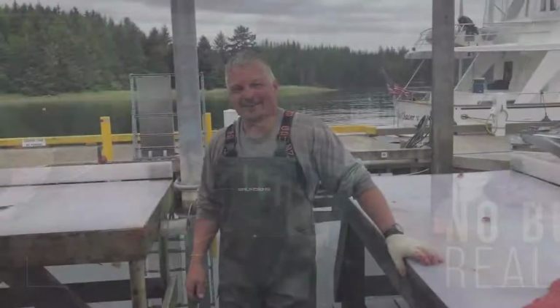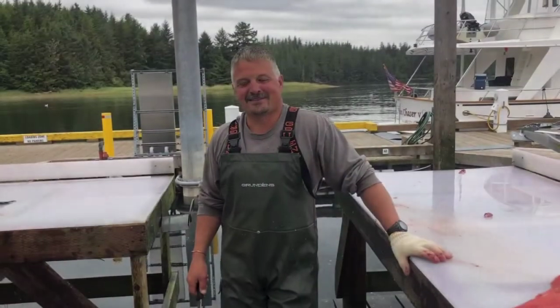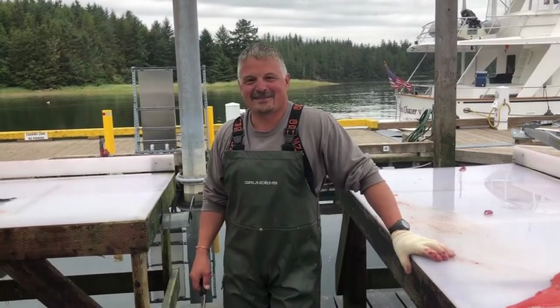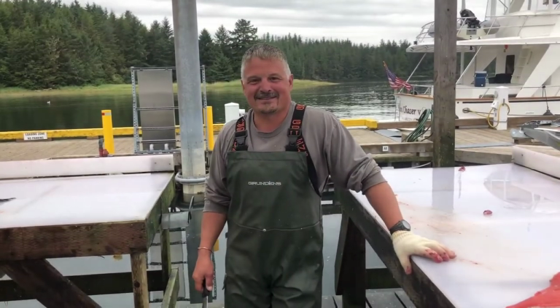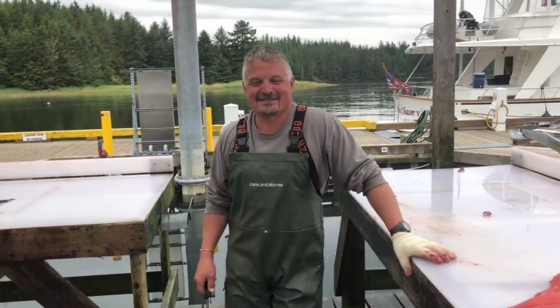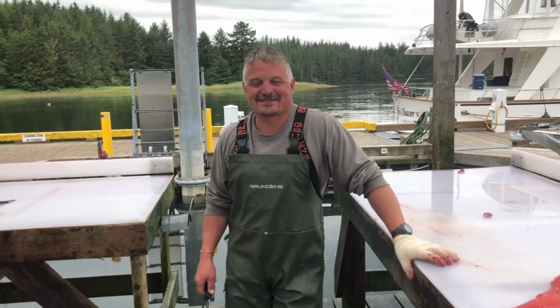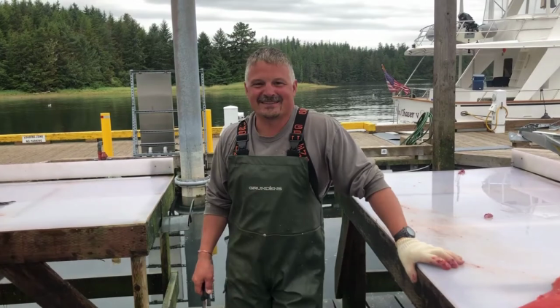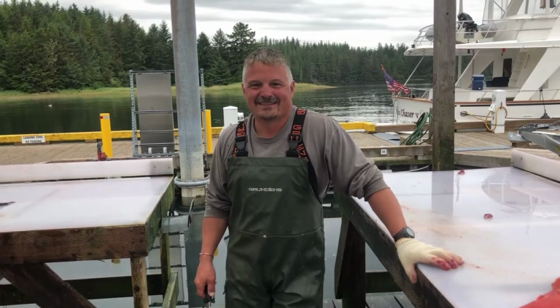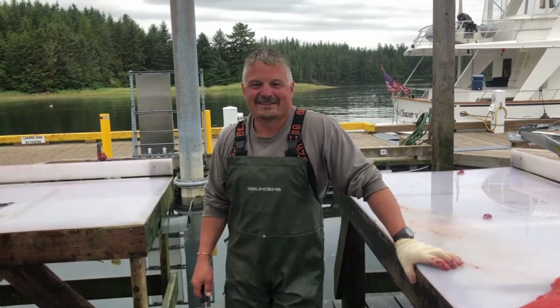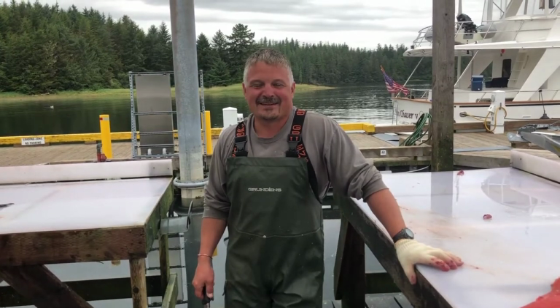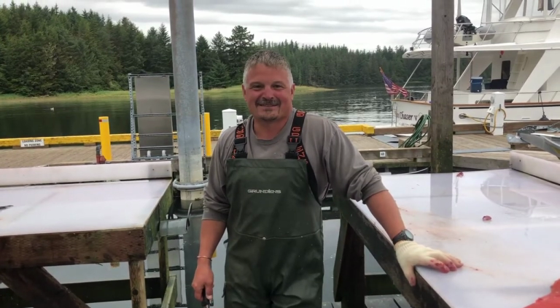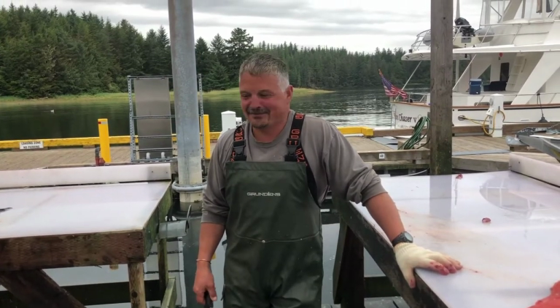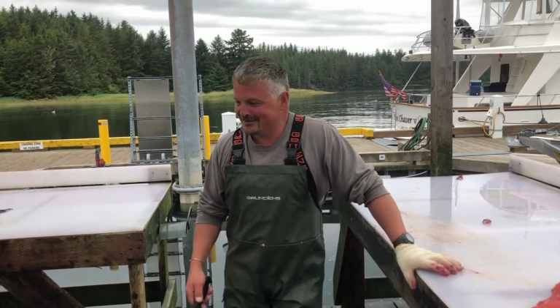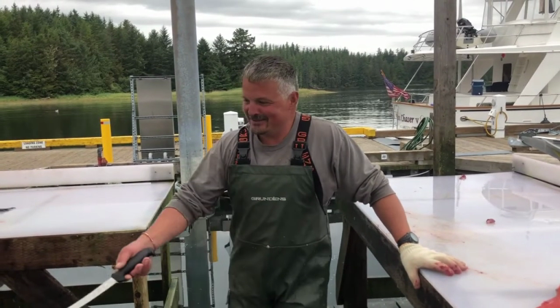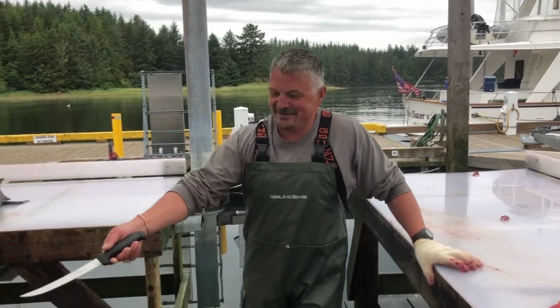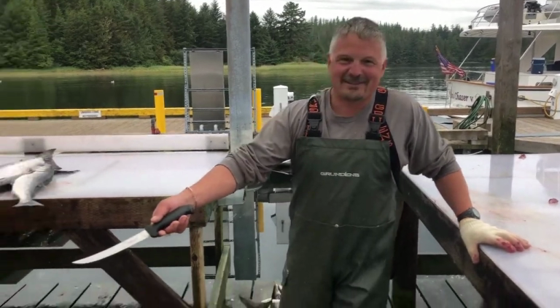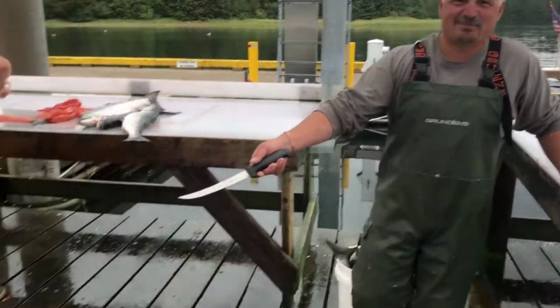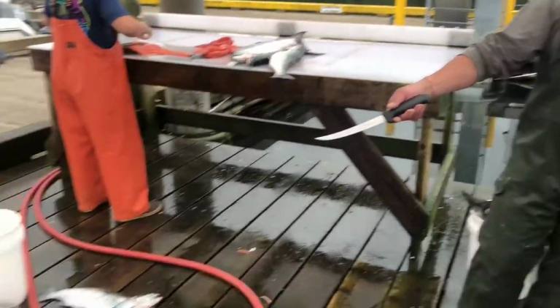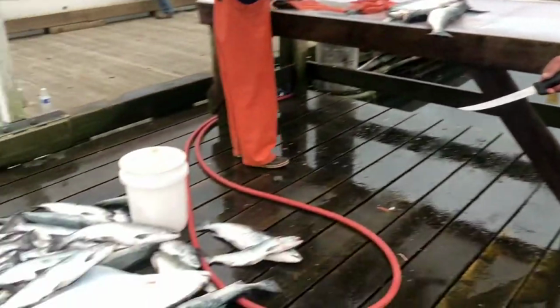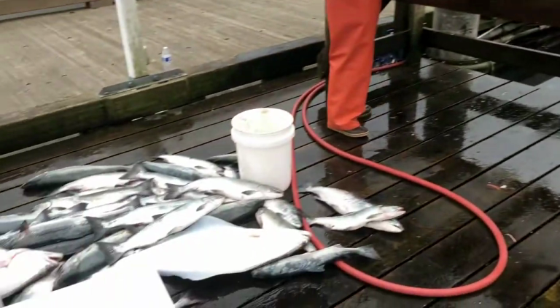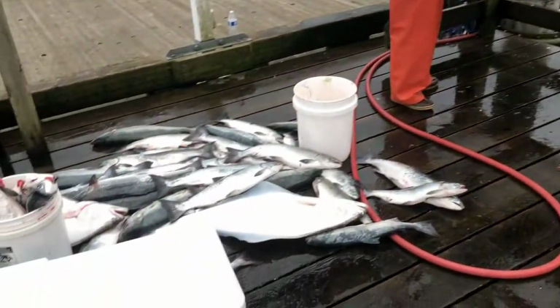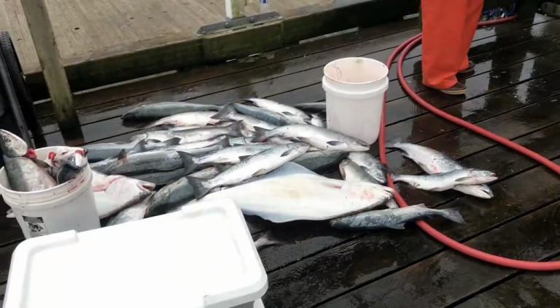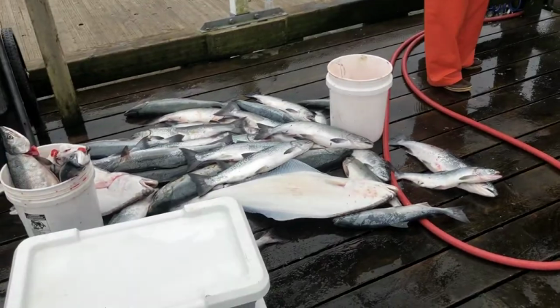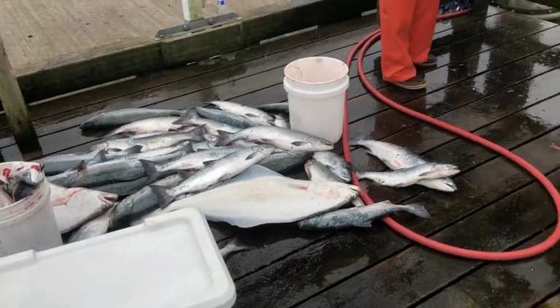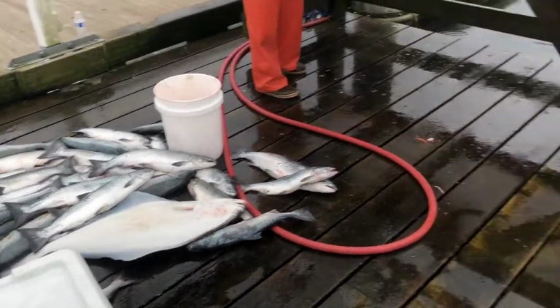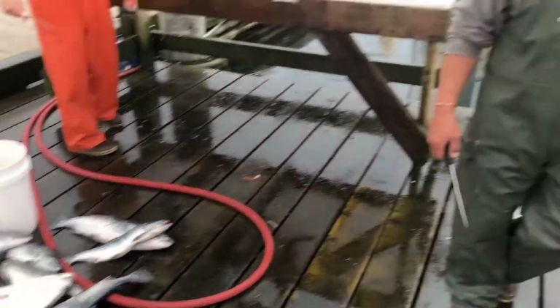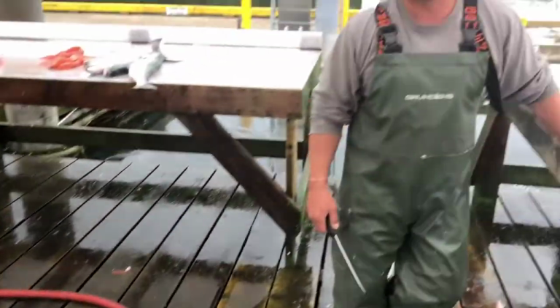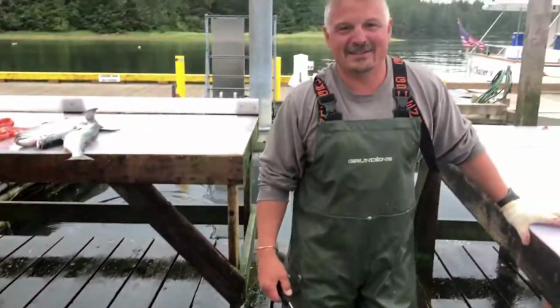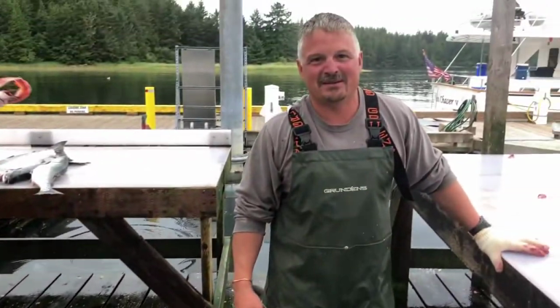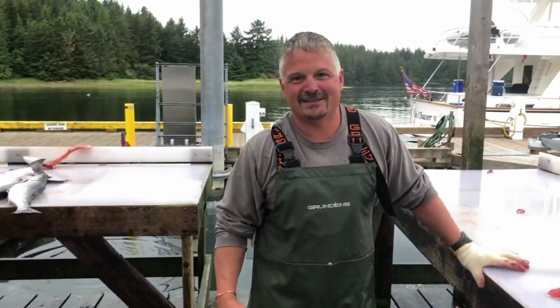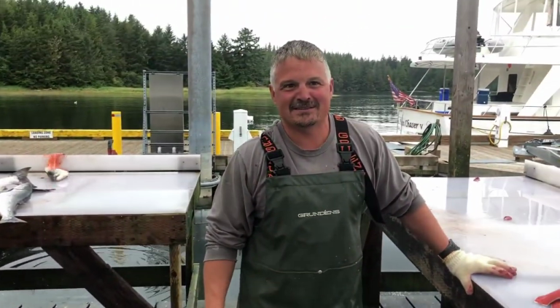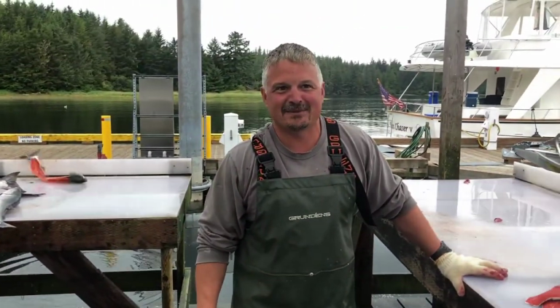I'm John Rodriguez and this is the Alaskan Savage. If you can see over here in this pile I've got a few fish to clean. I was going to show you how I clean salmon.